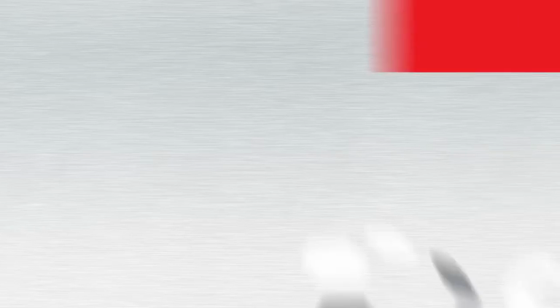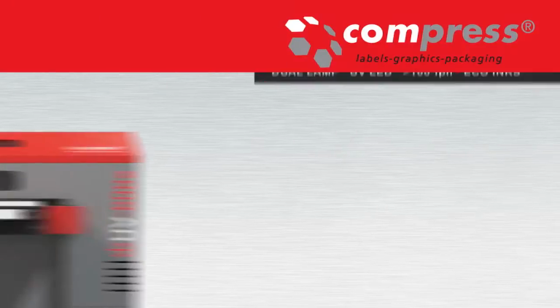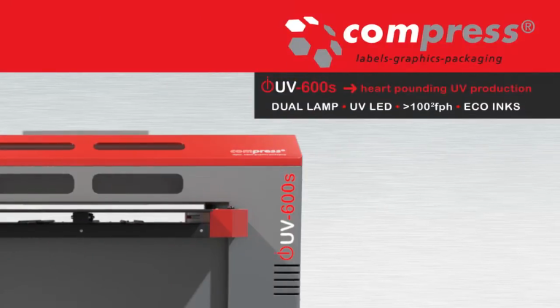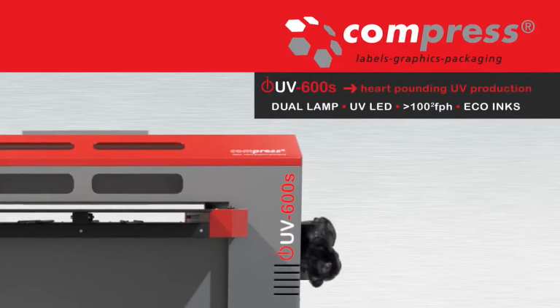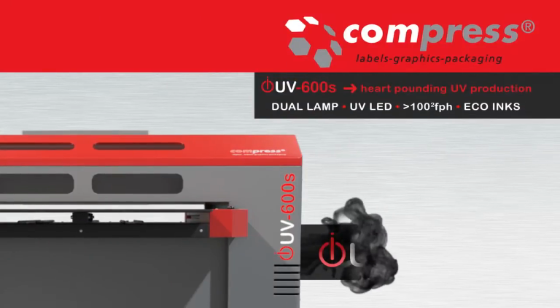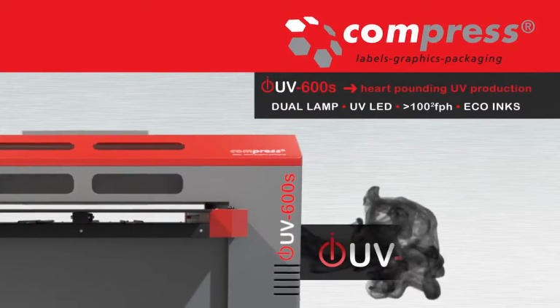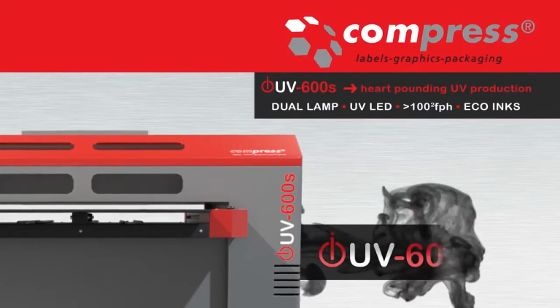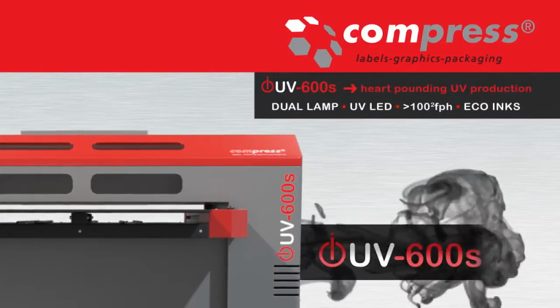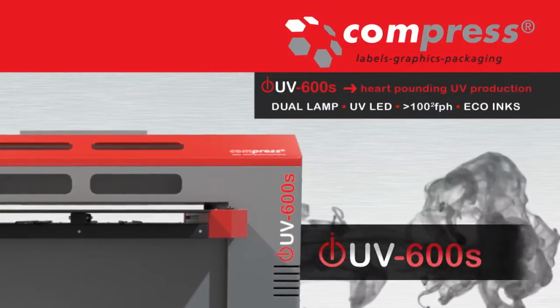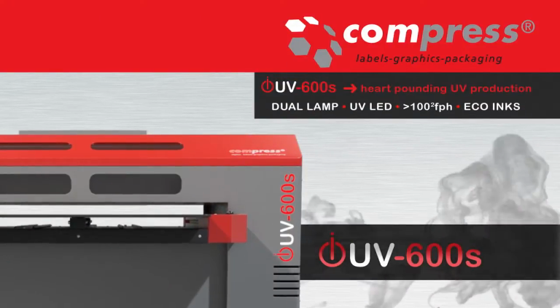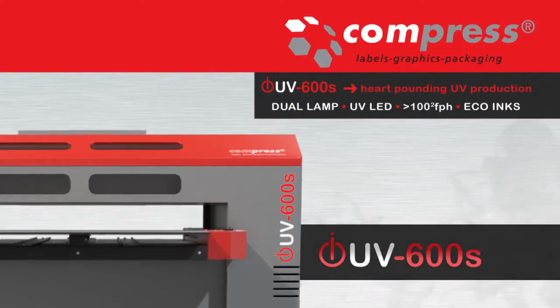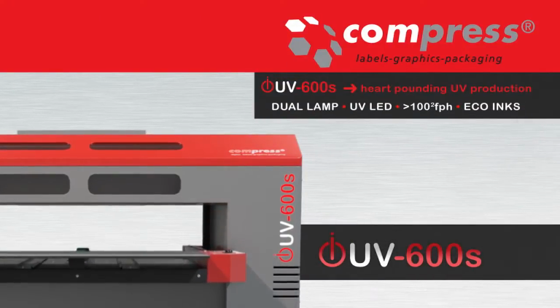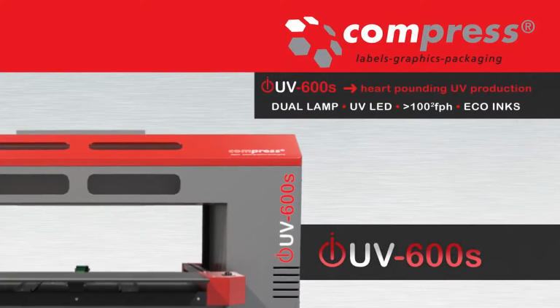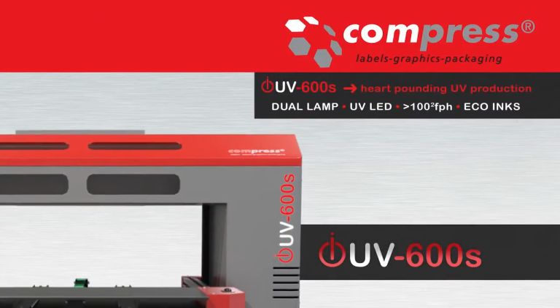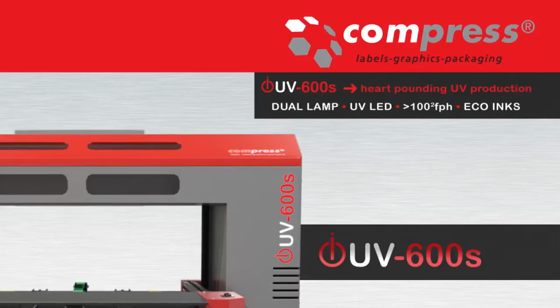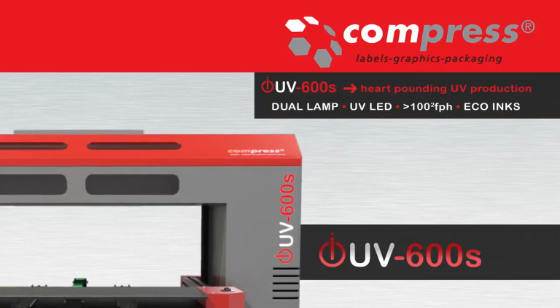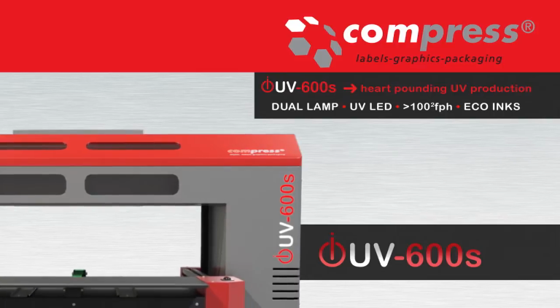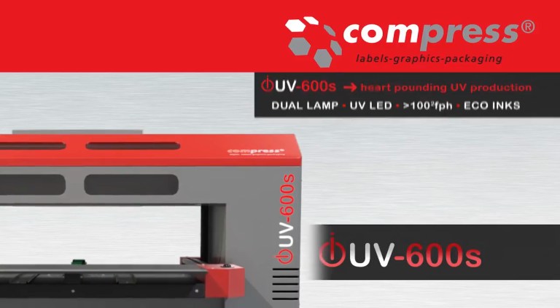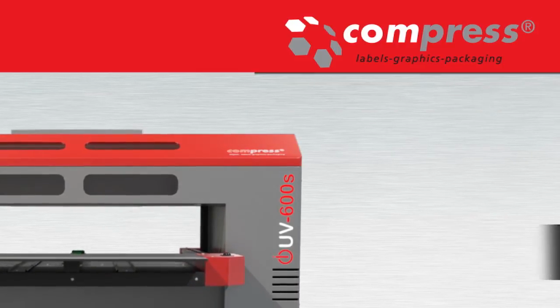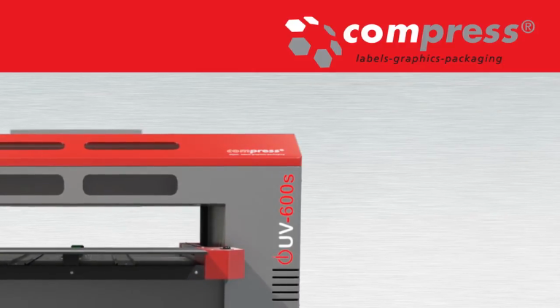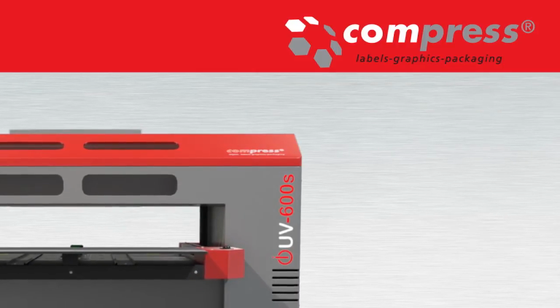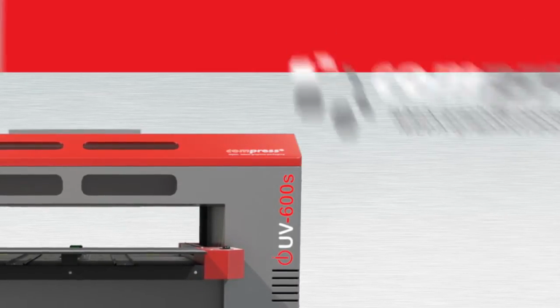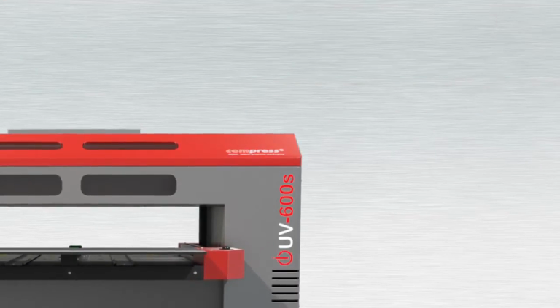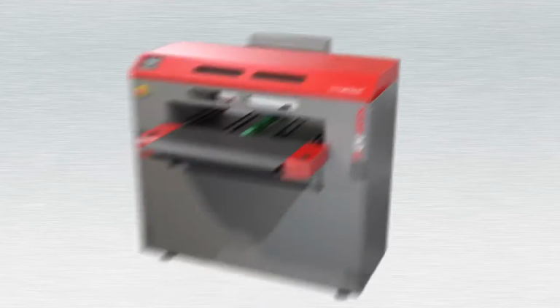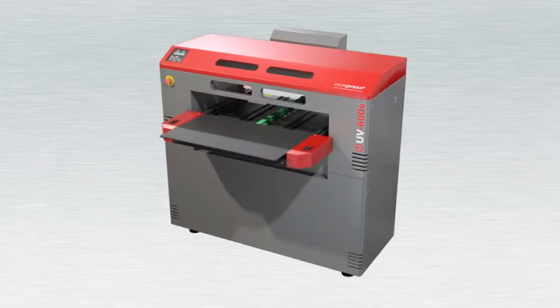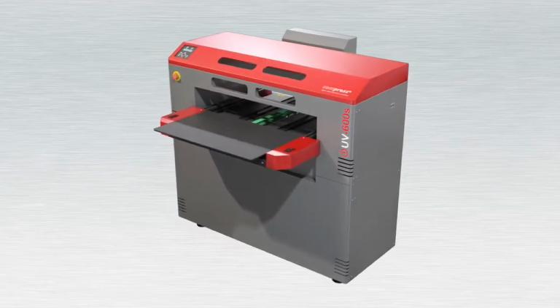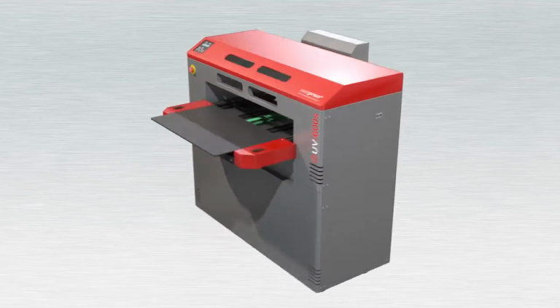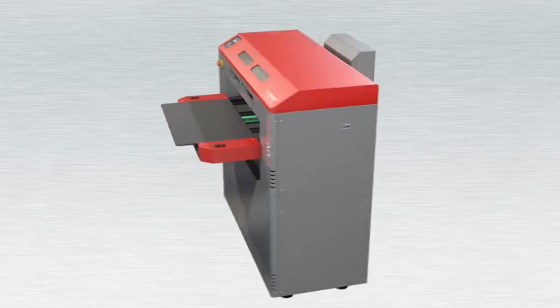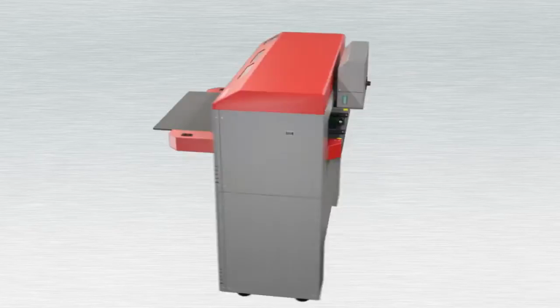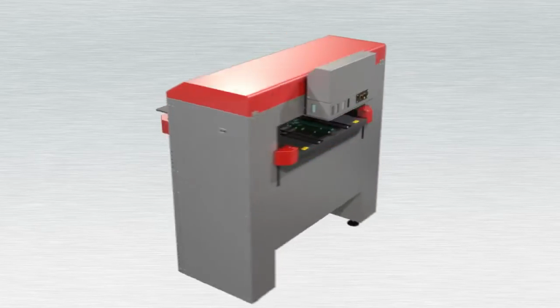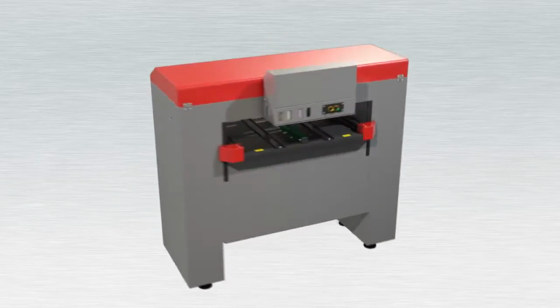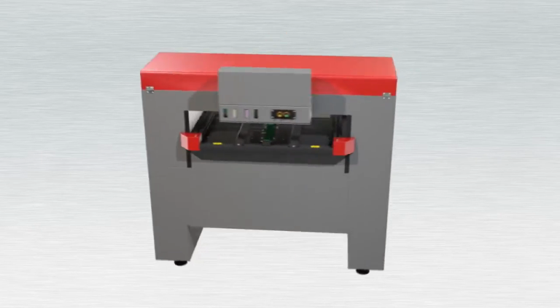The Compress IUV600S is an entirely new flatbed UV printer for a multitude of substrates. It brings cost-effective, on-demand color printing to the production floor.